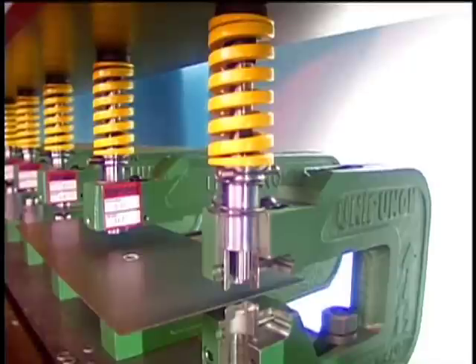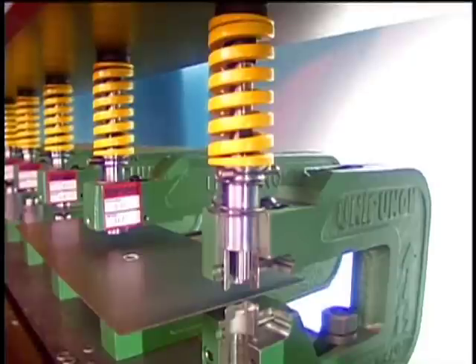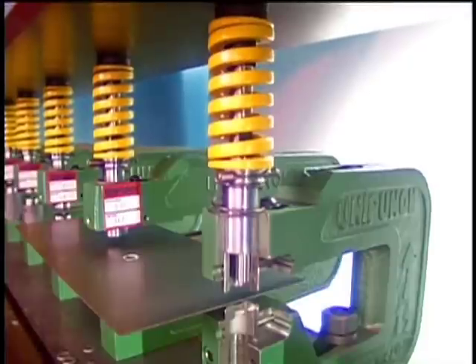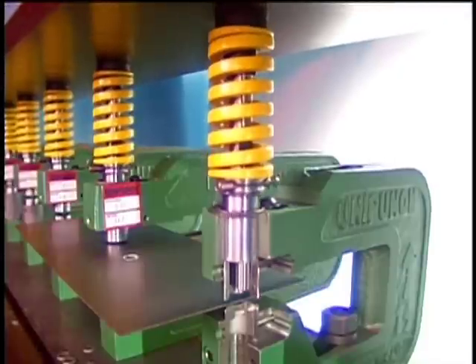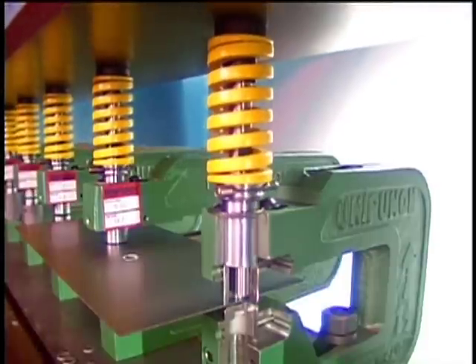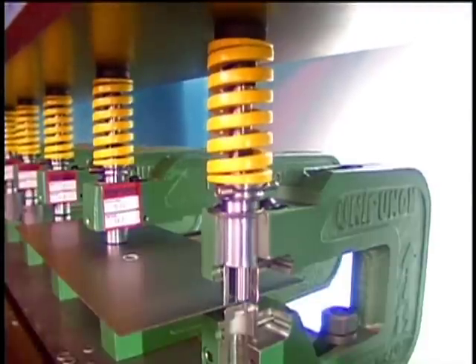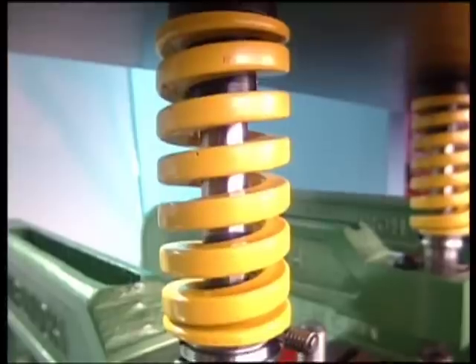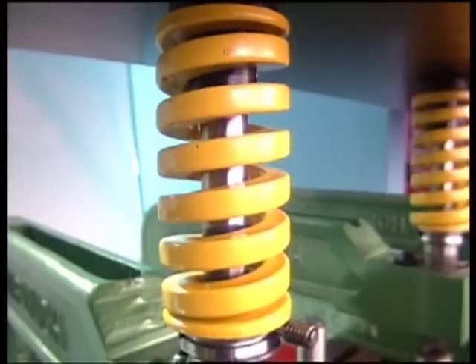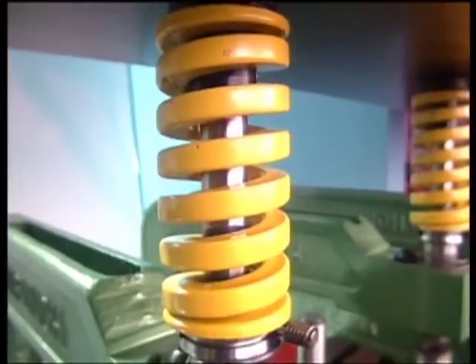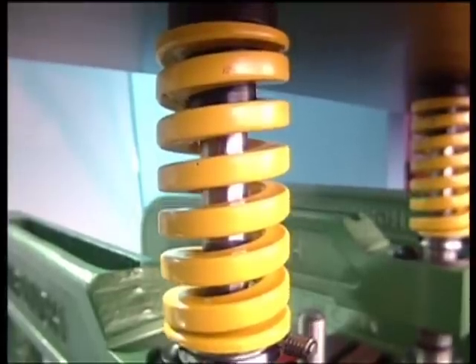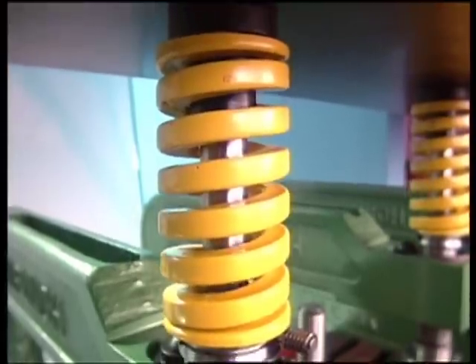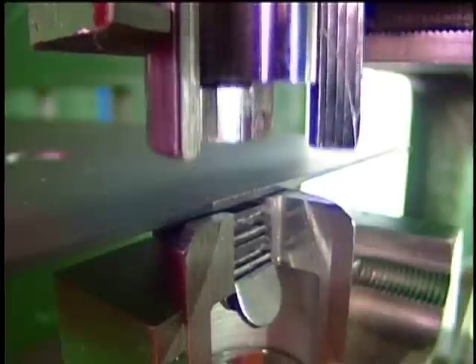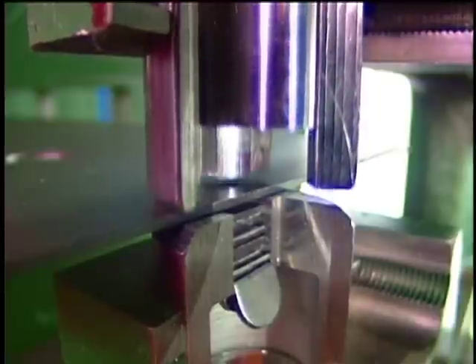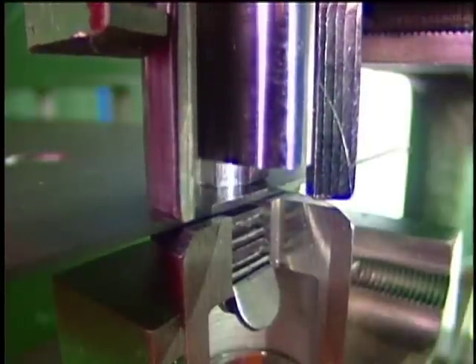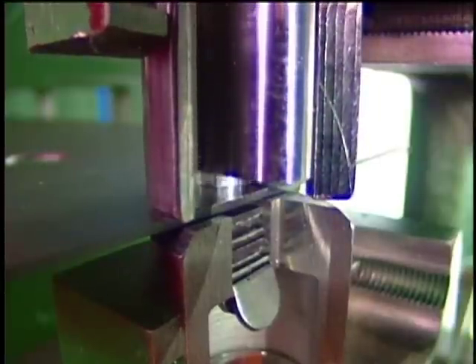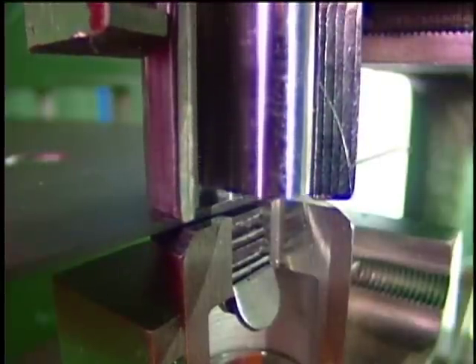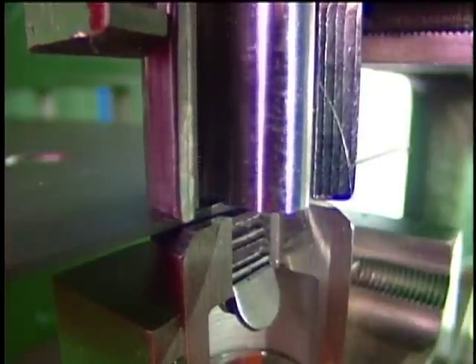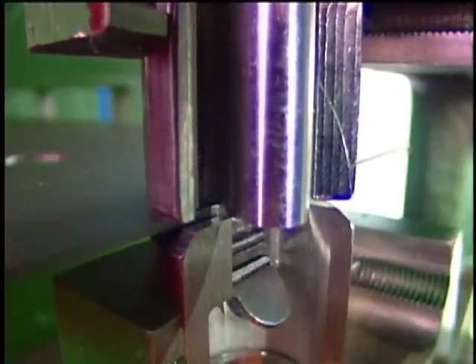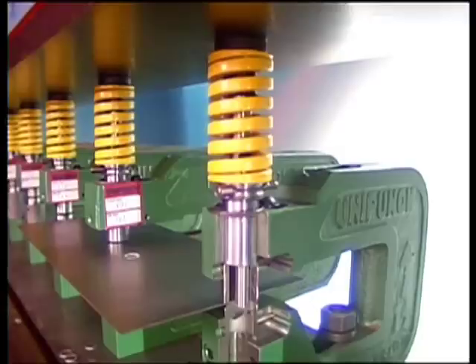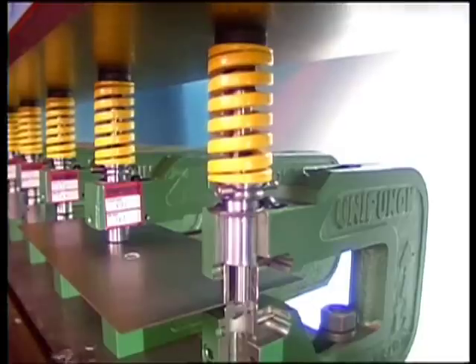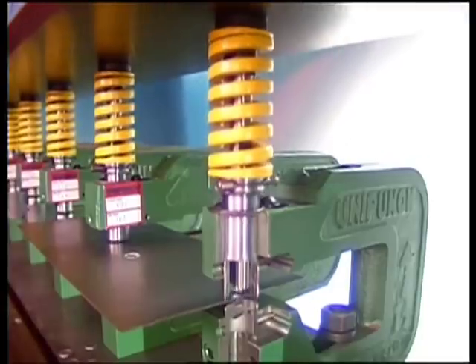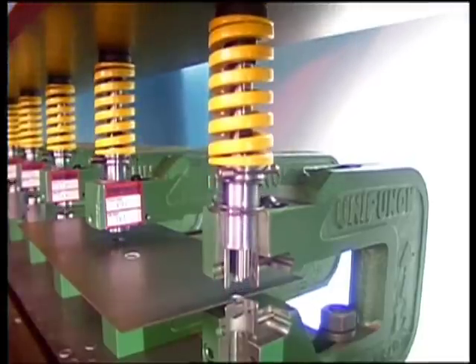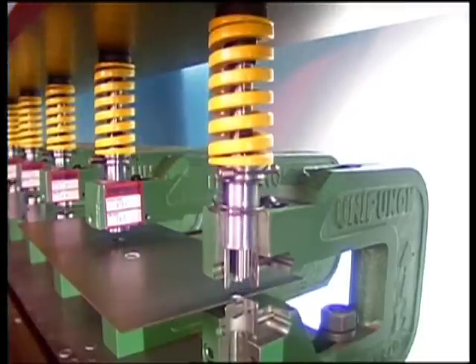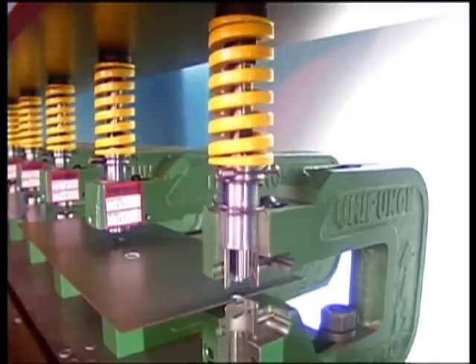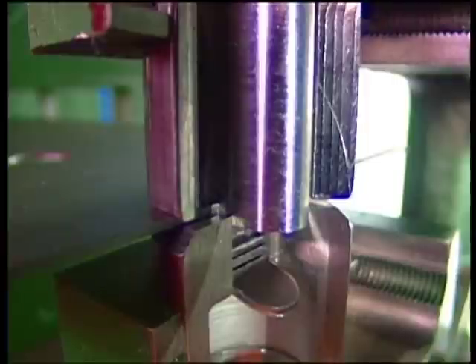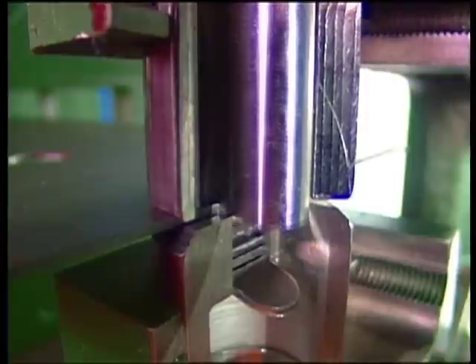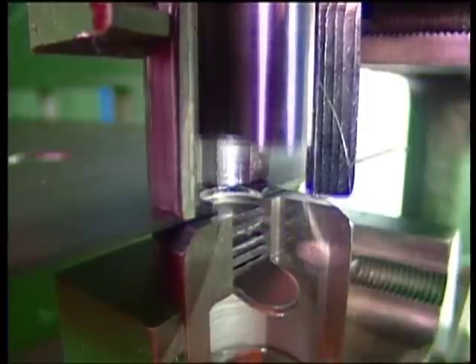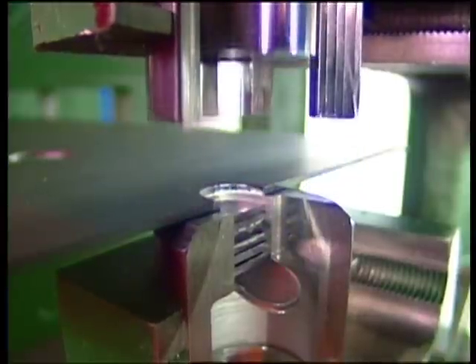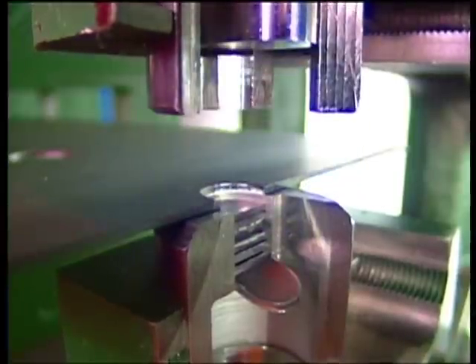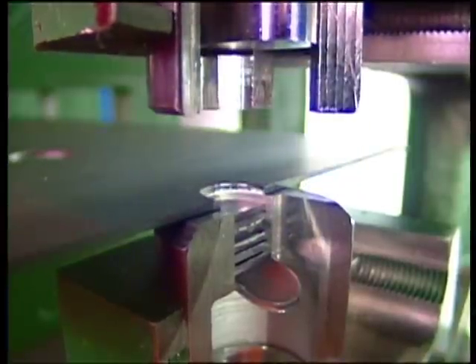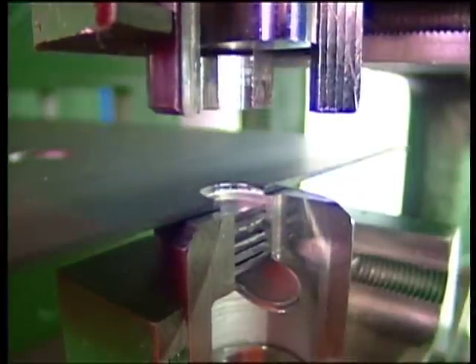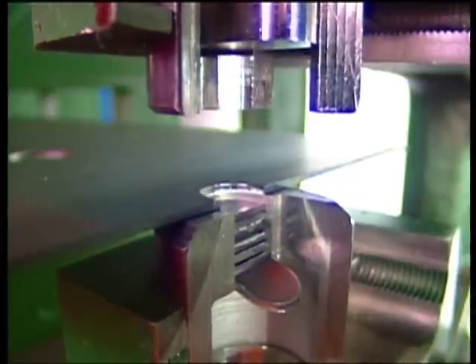The ram of the press drives the punch down, compressing the stripping spring and forcing the punch through the workpiece and into the die. As the press ram goes back up, the high-powered stripping spring pulls the punch out of the workpiece.